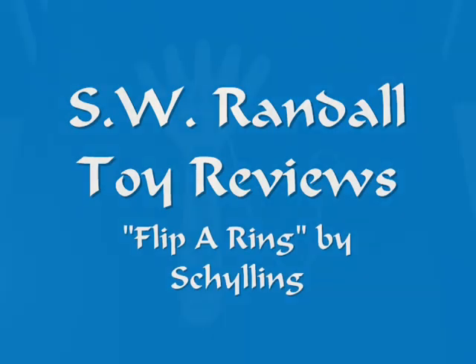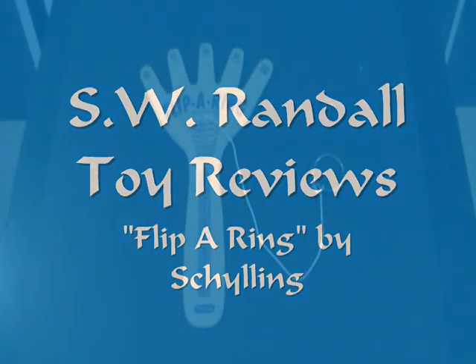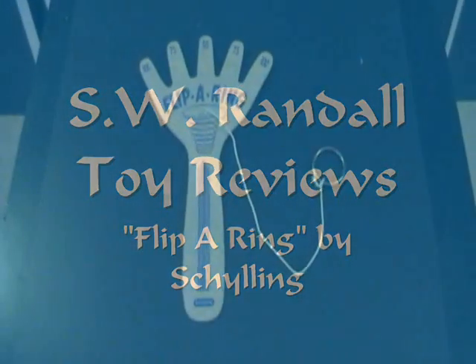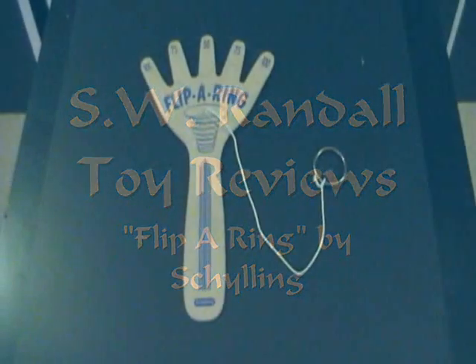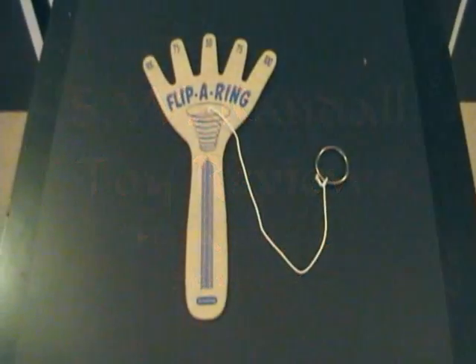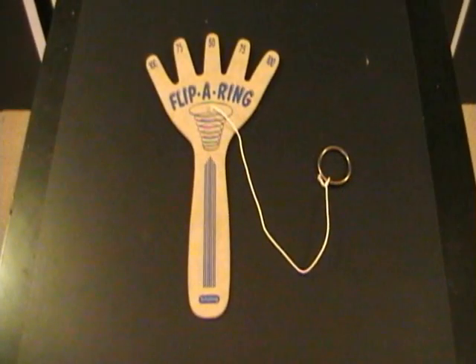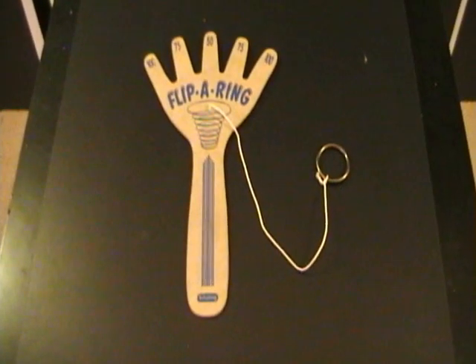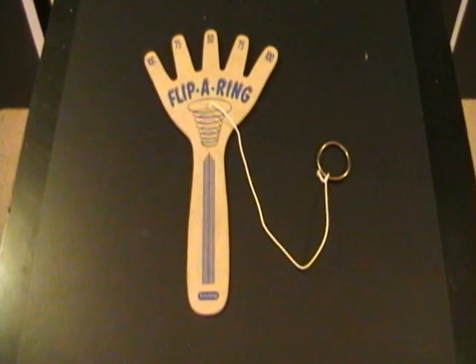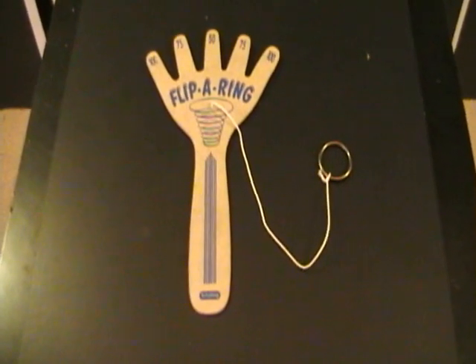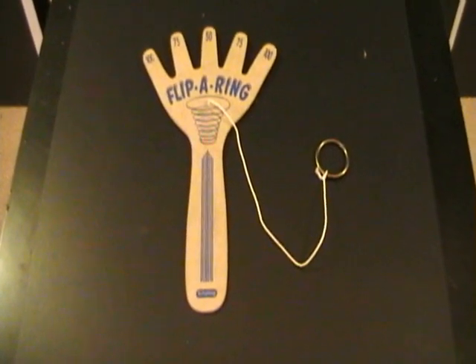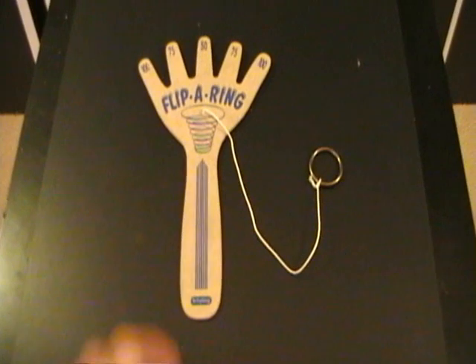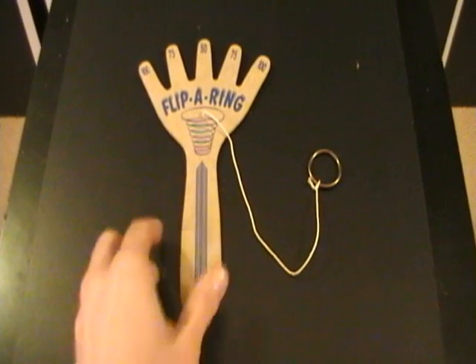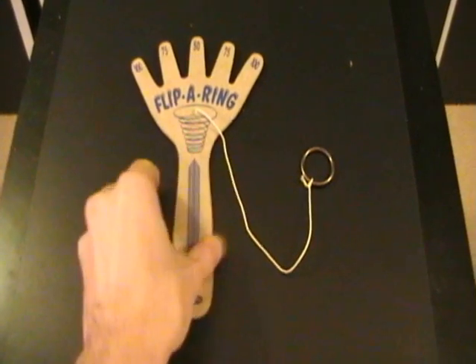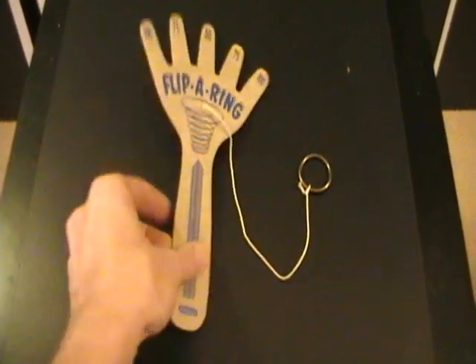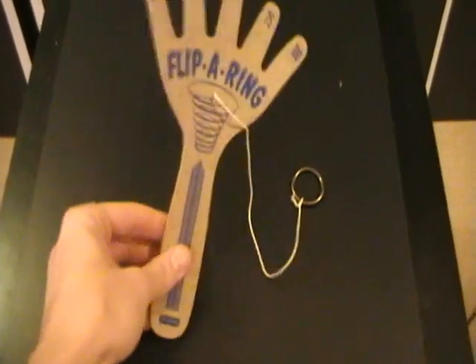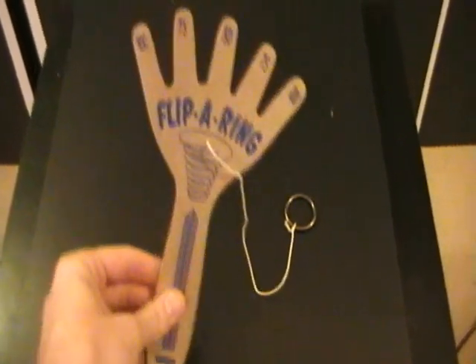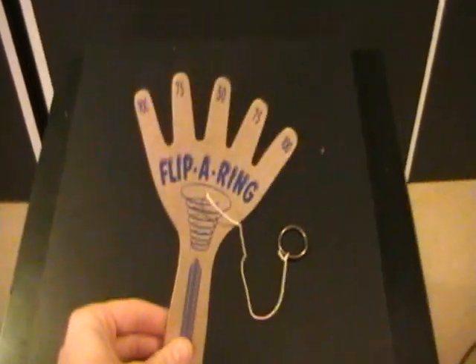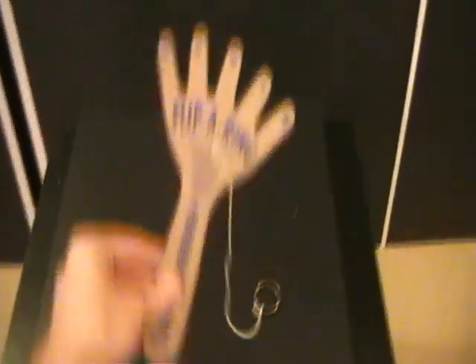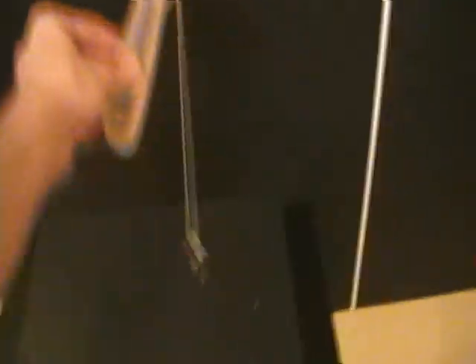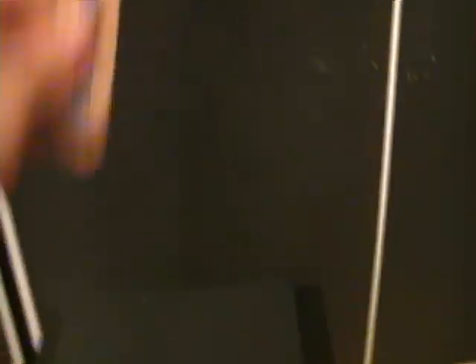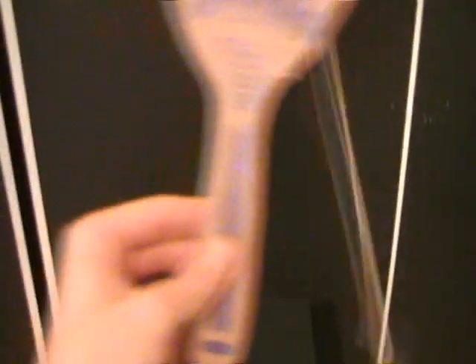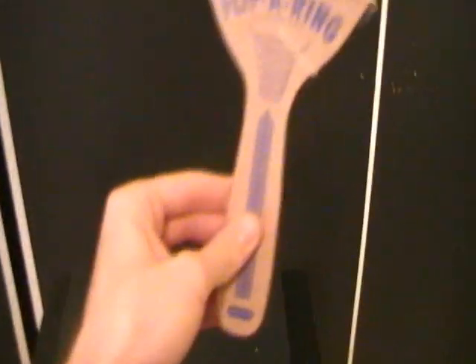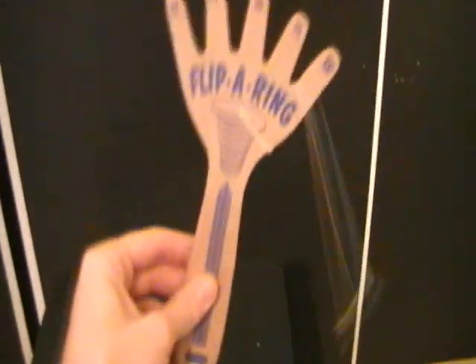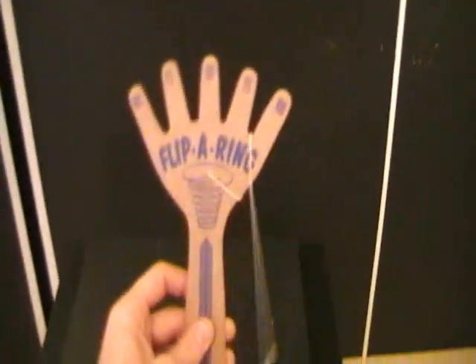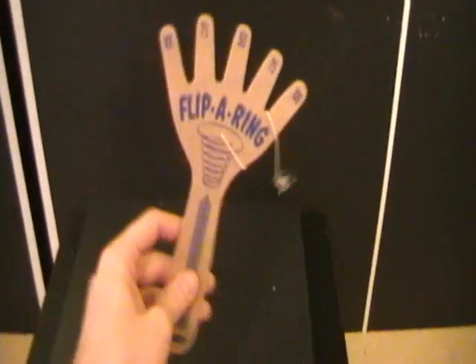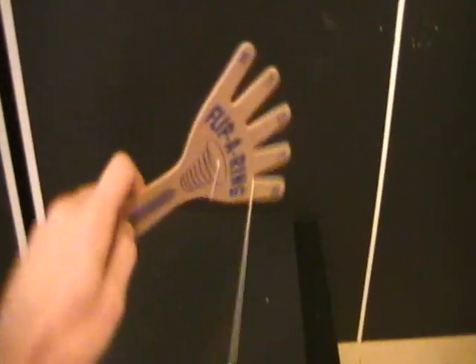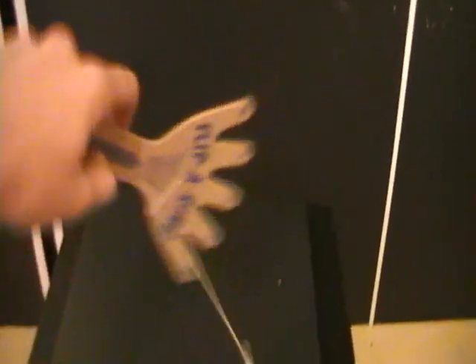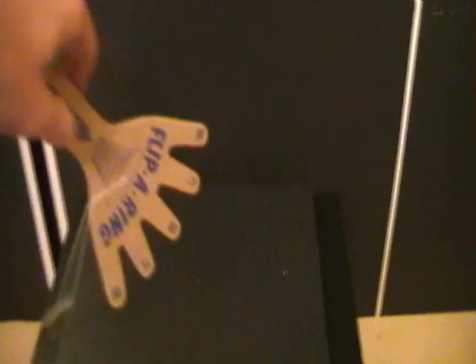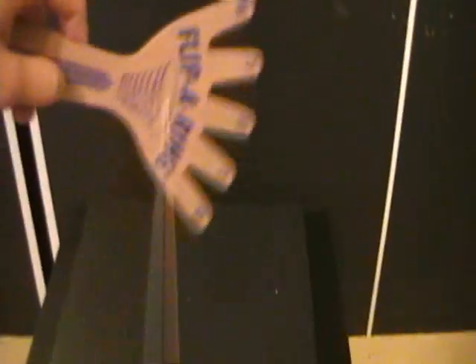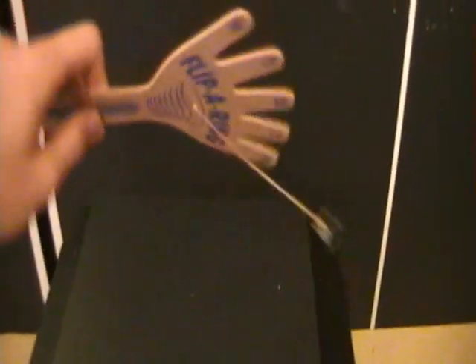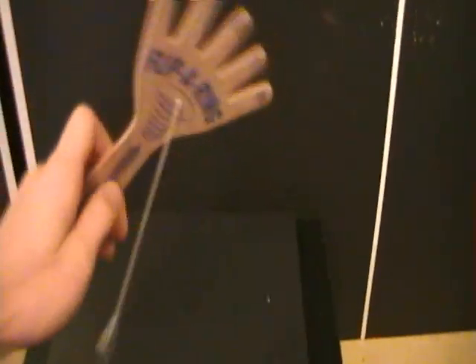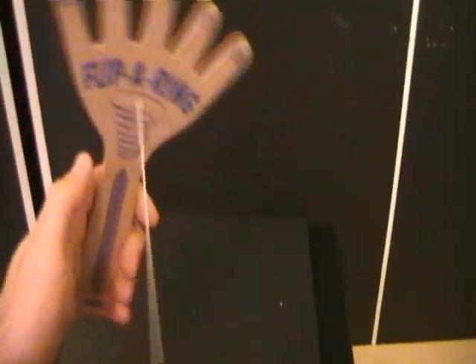Hi, this is Mac from SW Randall Toys in Pittsburgh, and everyone wants to flip a ring, right? Do you? Well, some people wanted to.